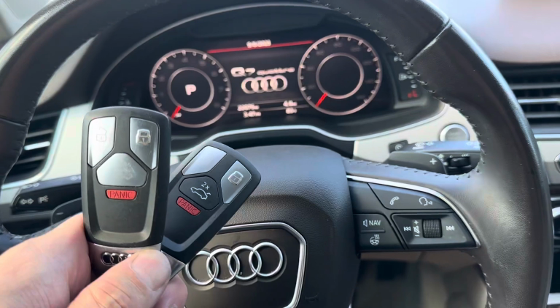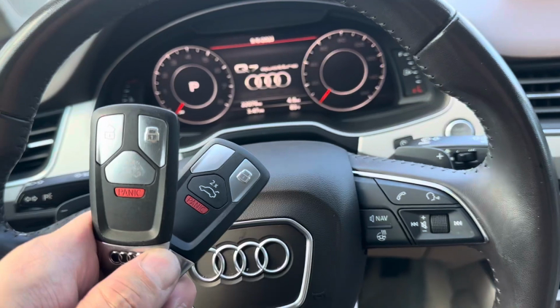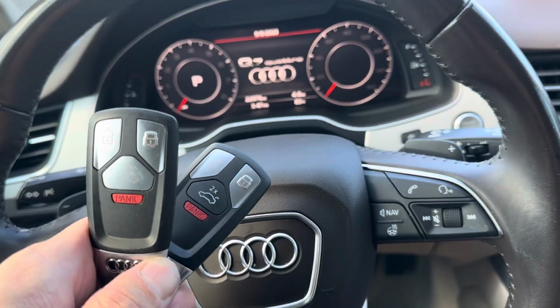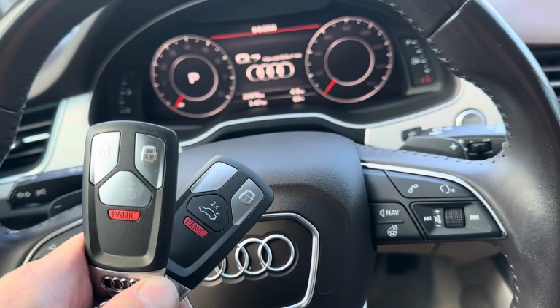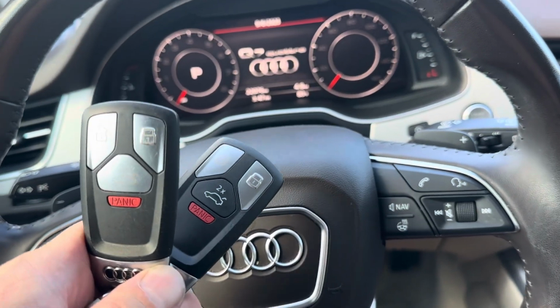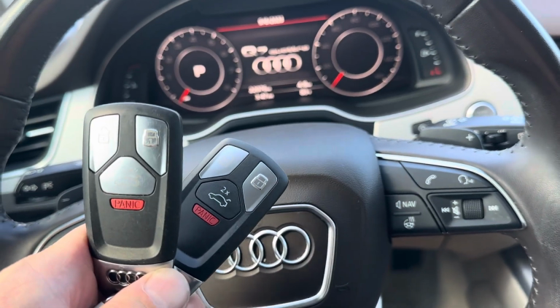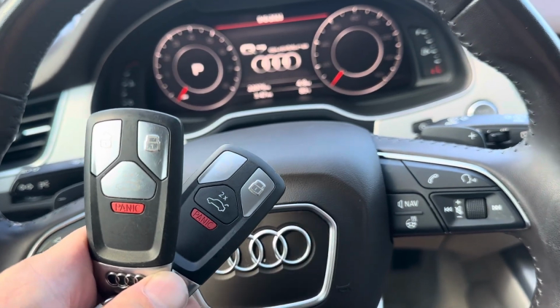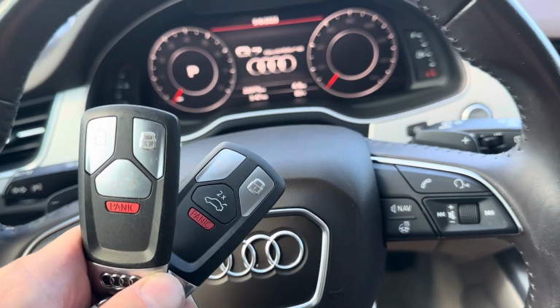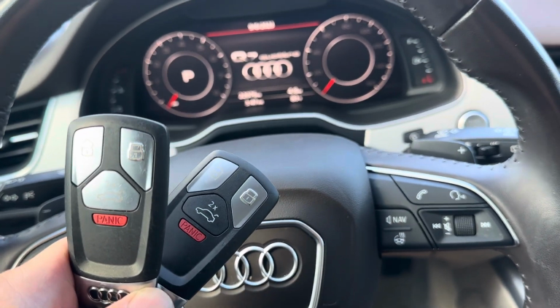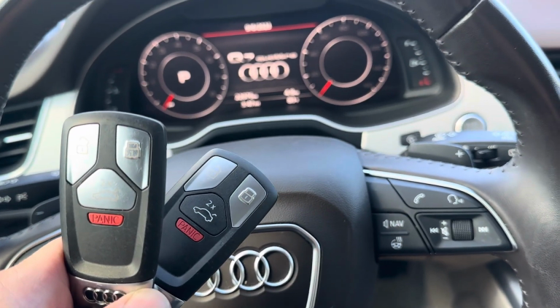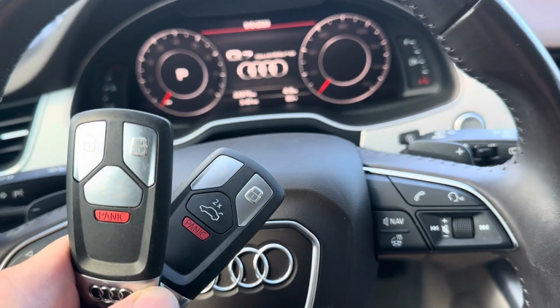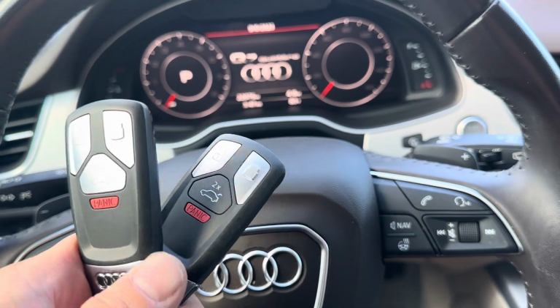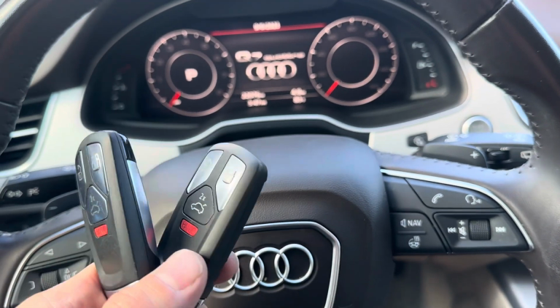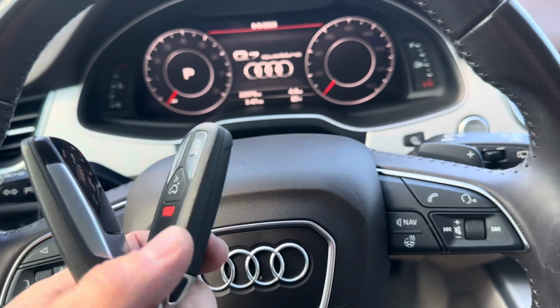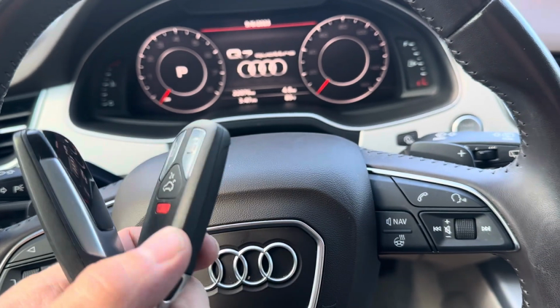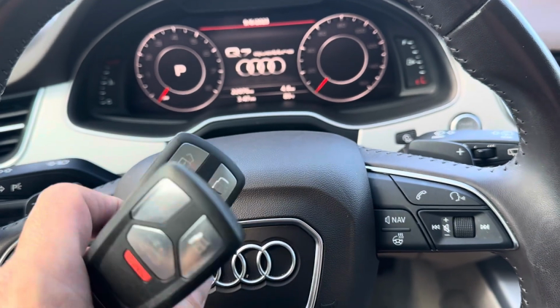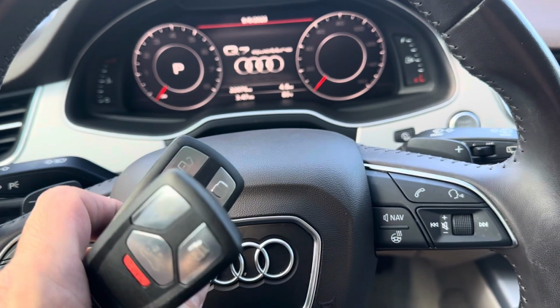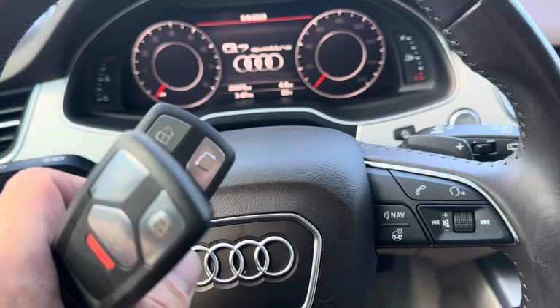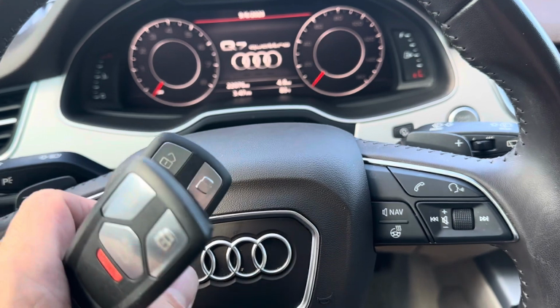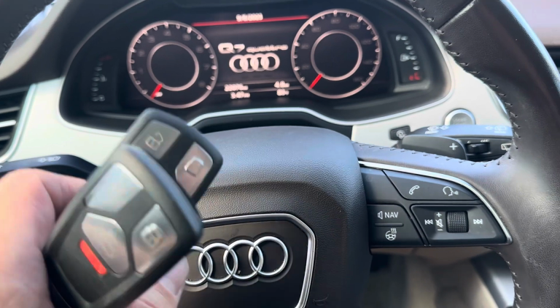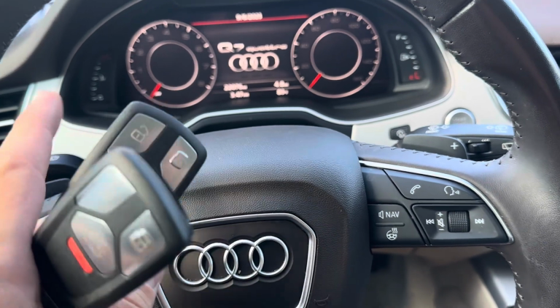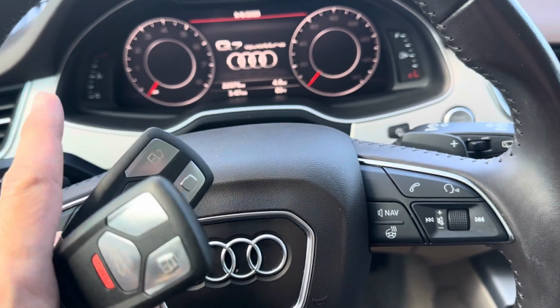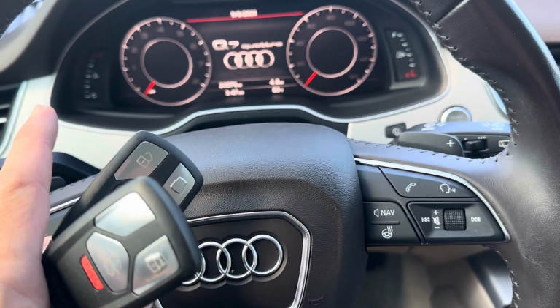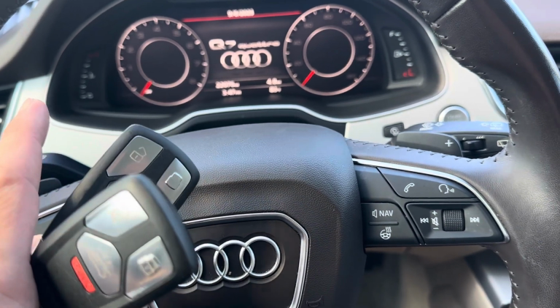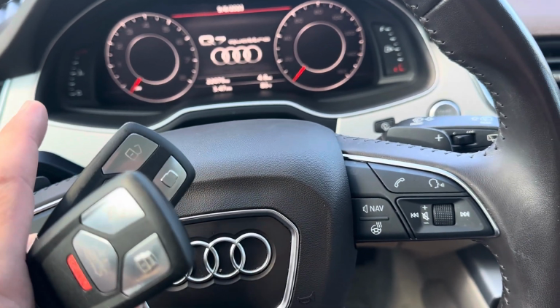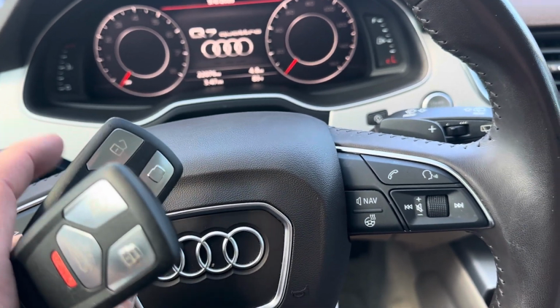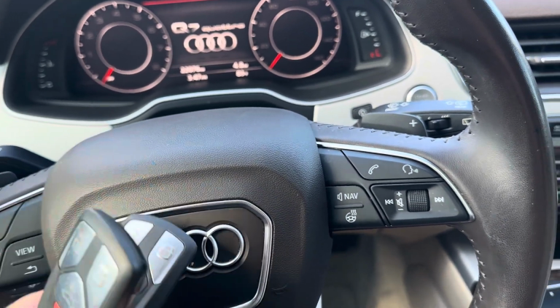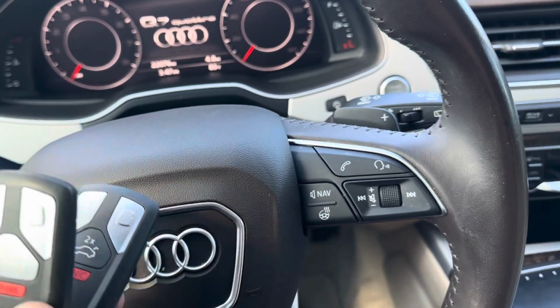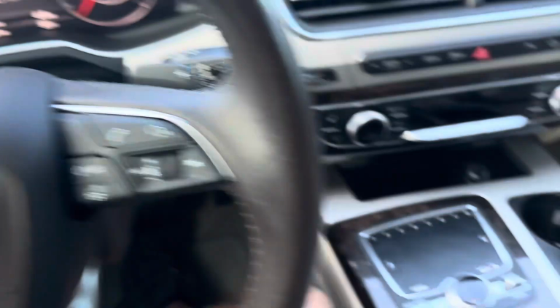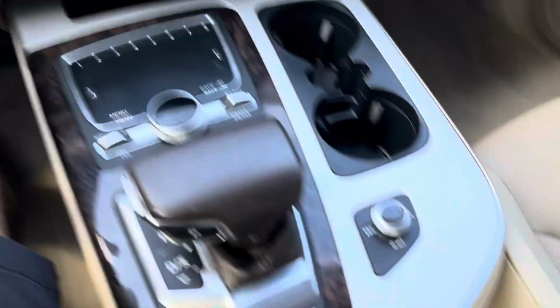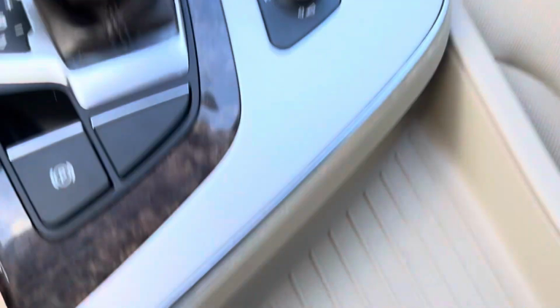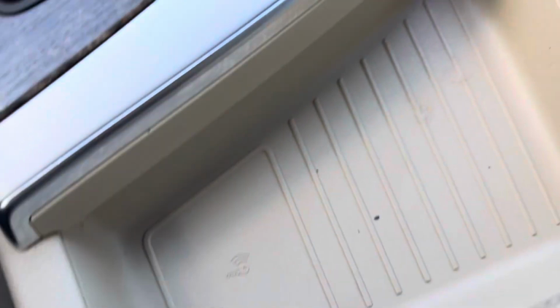What's going on everyone — got a 2019 Audi Q7. If one of your remotes has a dead battery in it and you cannot get your Audi to start, what you're going to do is come over to the center console.